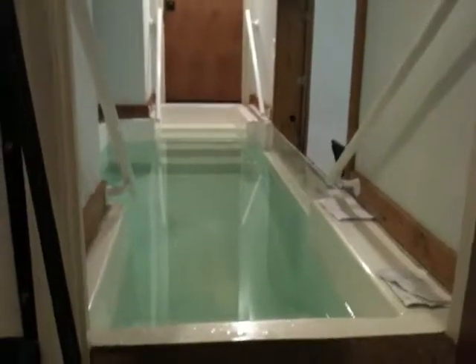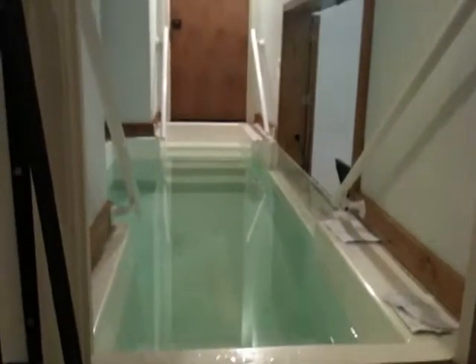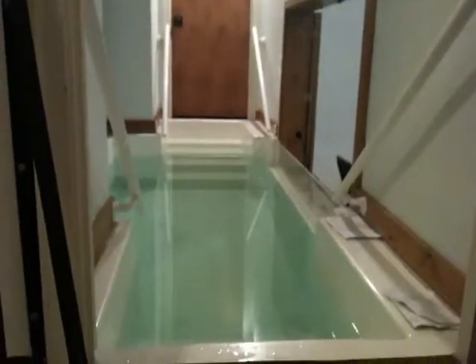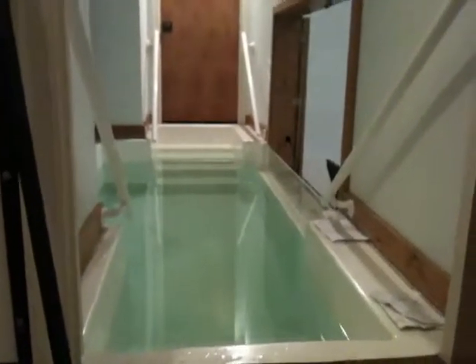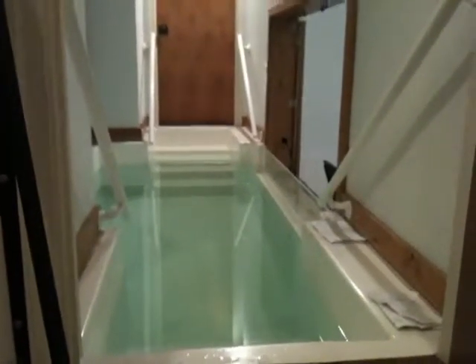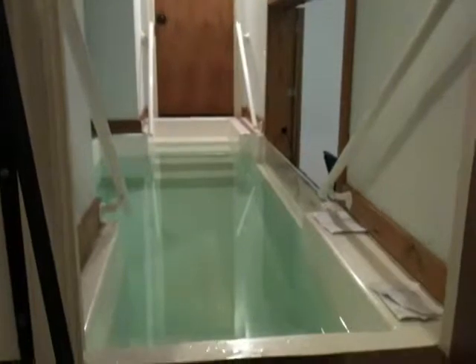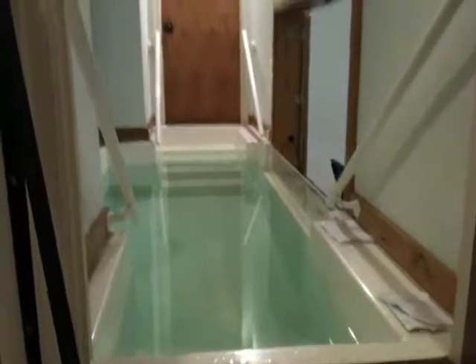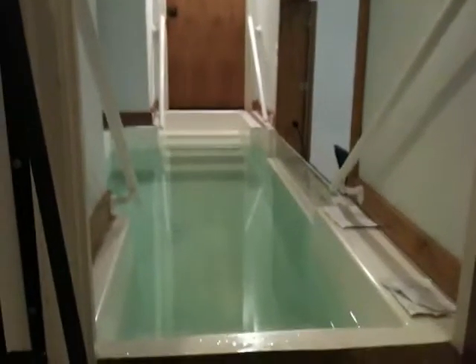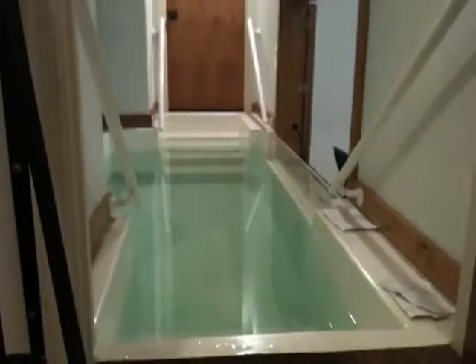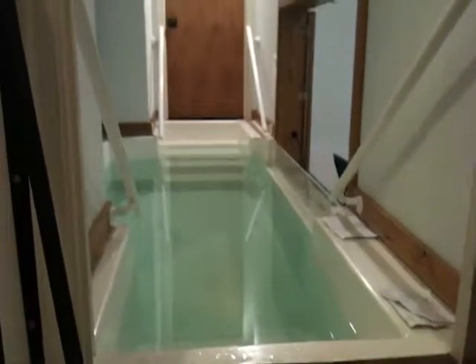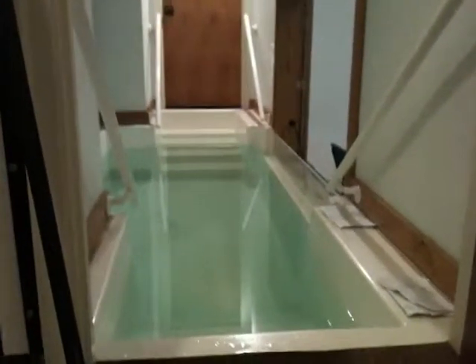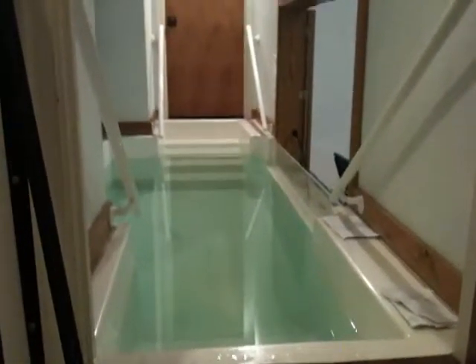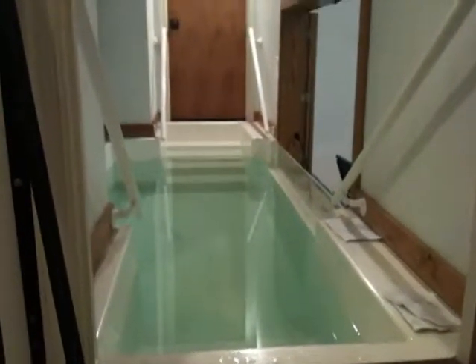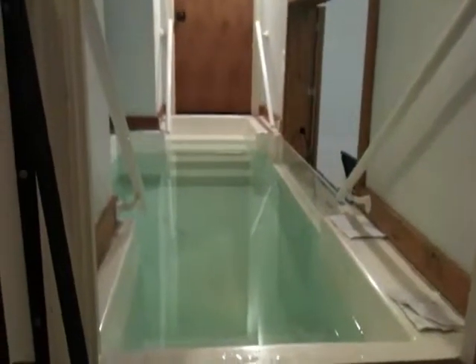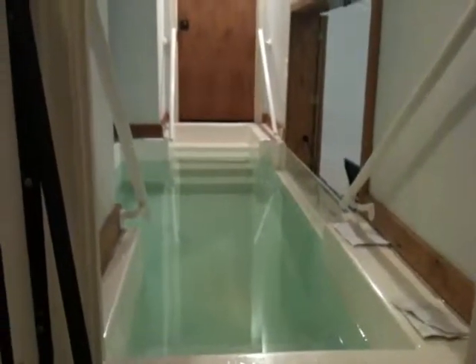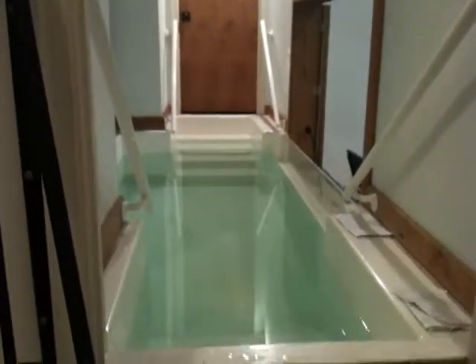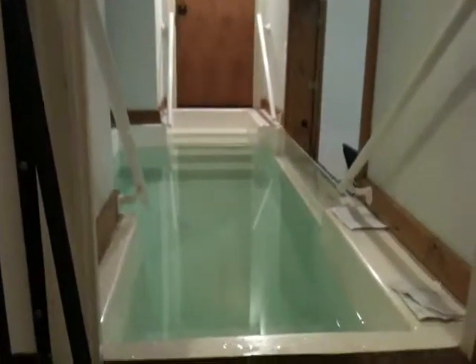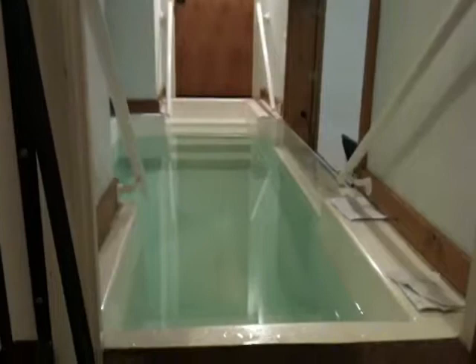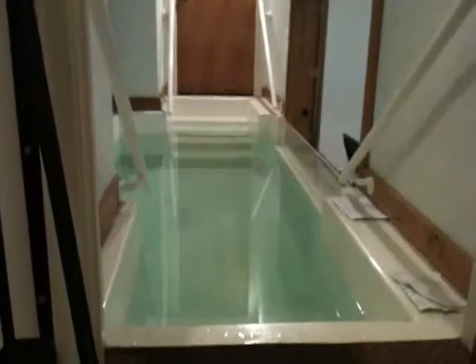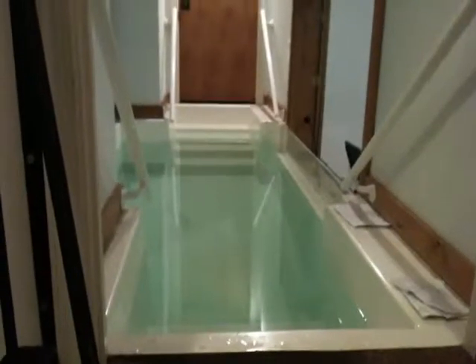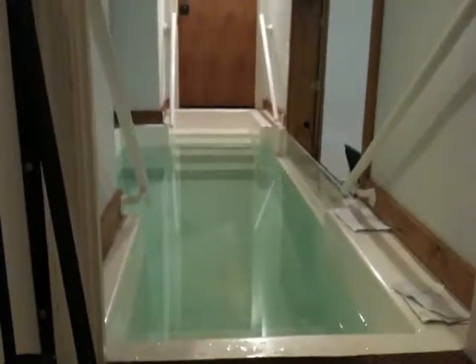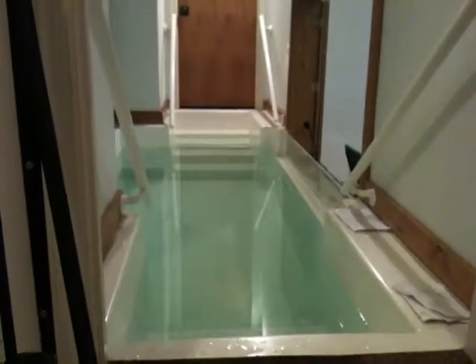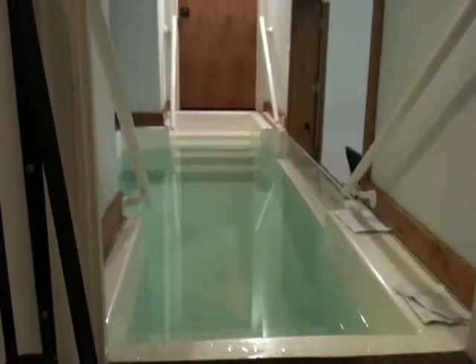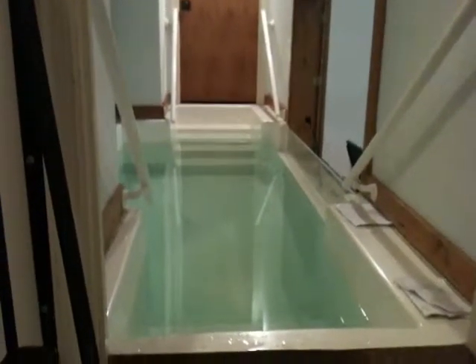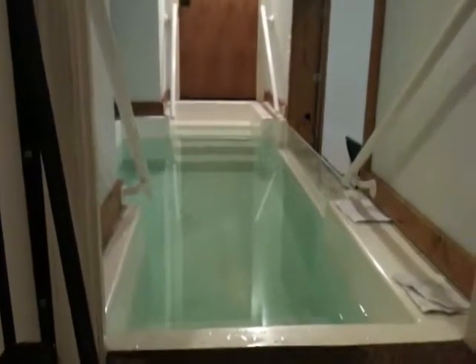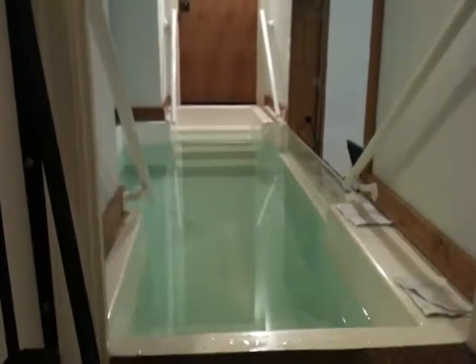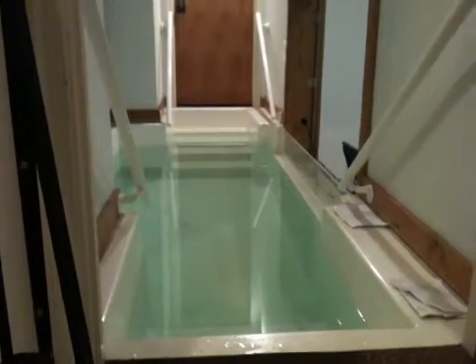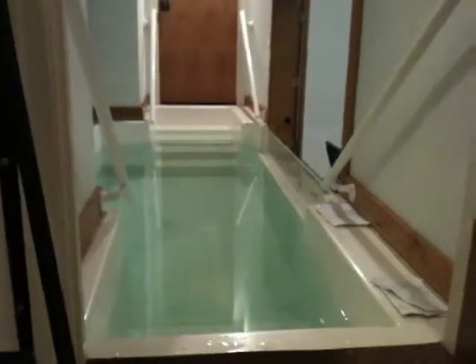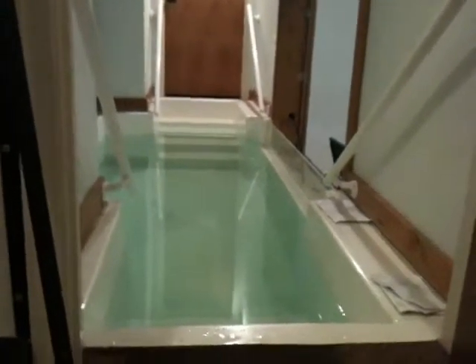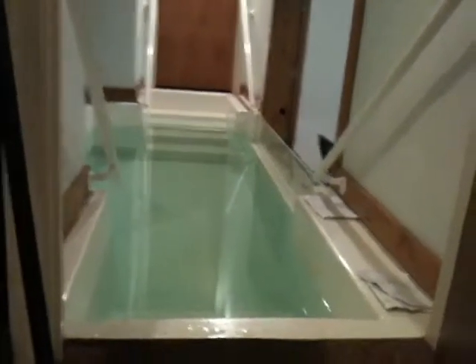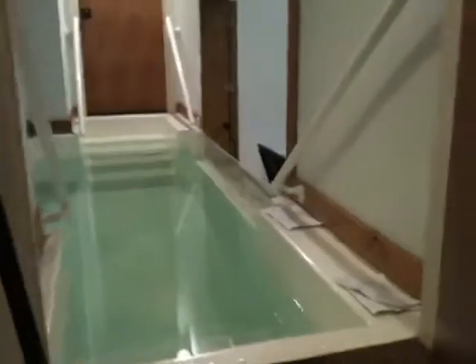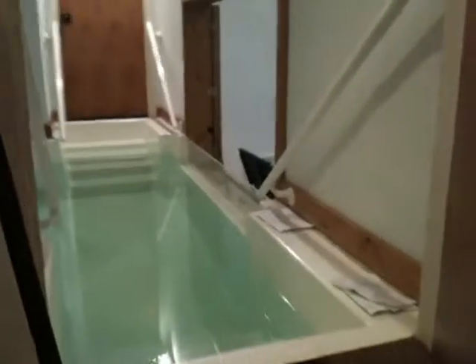Hello, this is video number three in our baptismal pool instructions. The baptism is over, praise the Lord, great service. Now we are going to drain the pool.